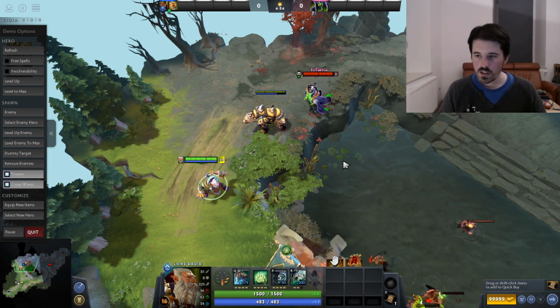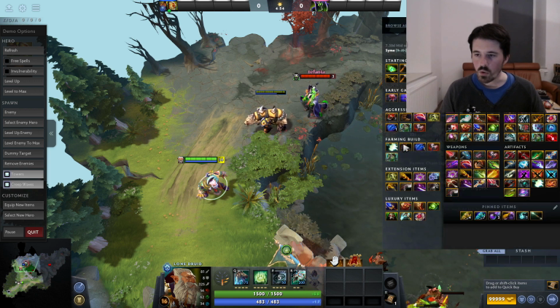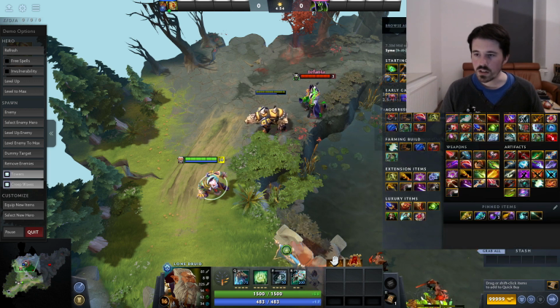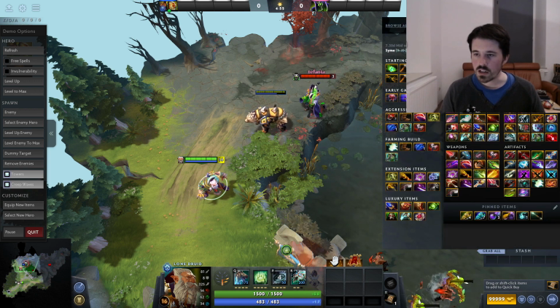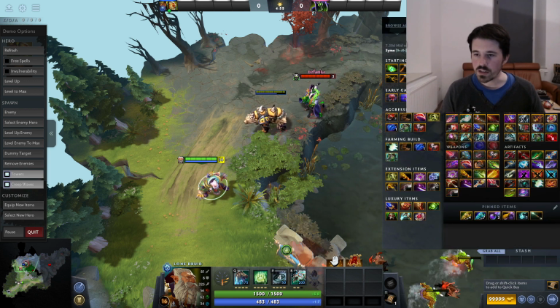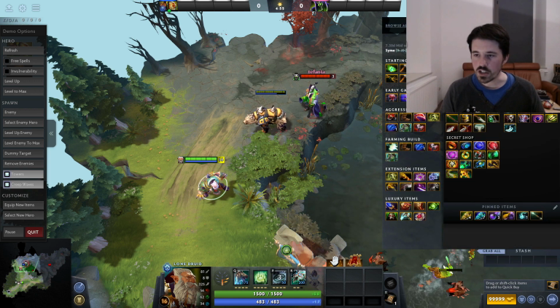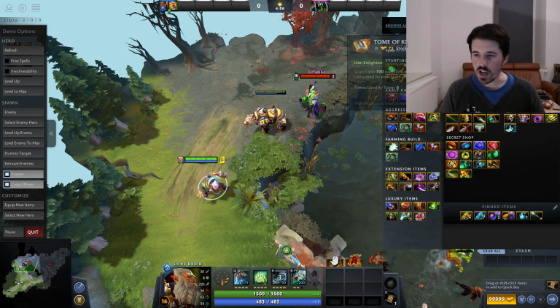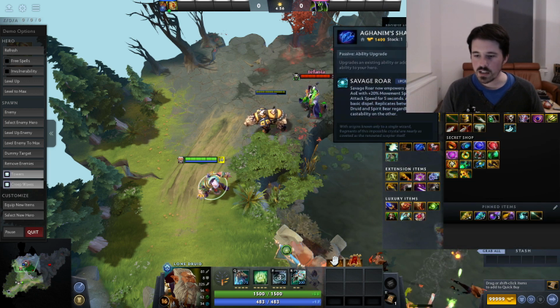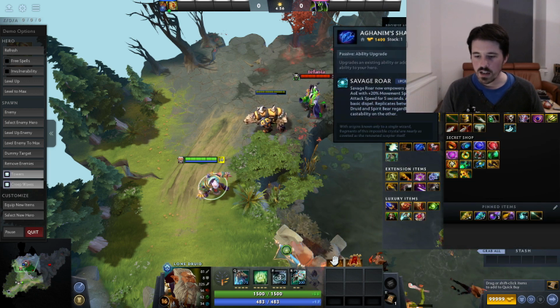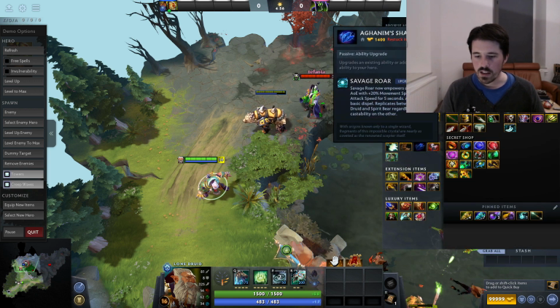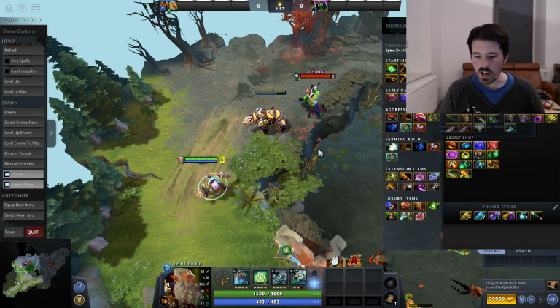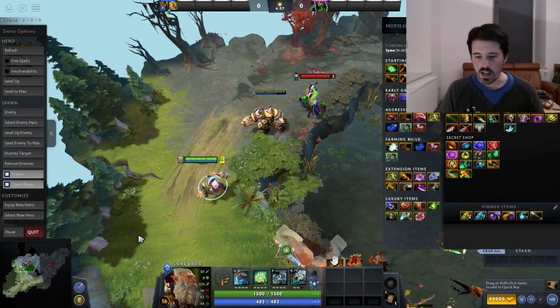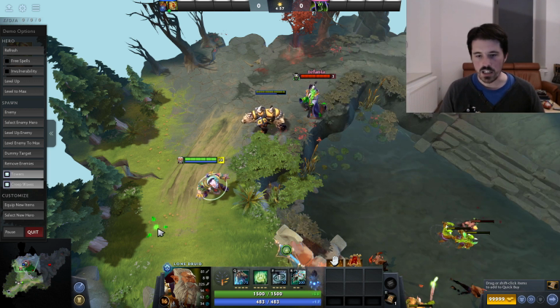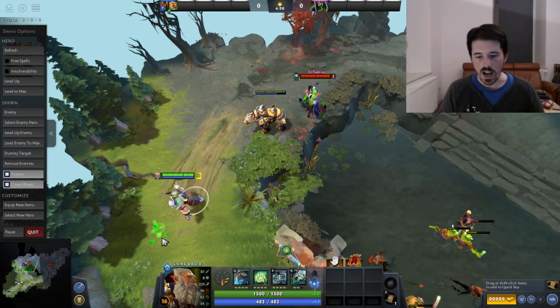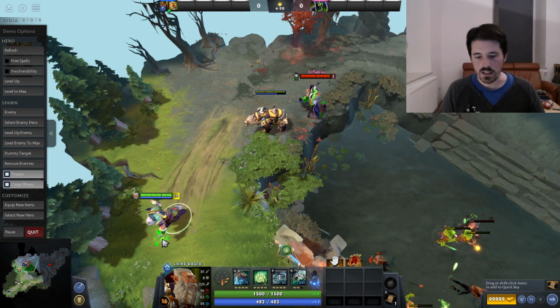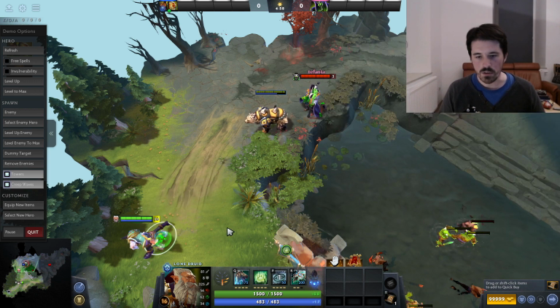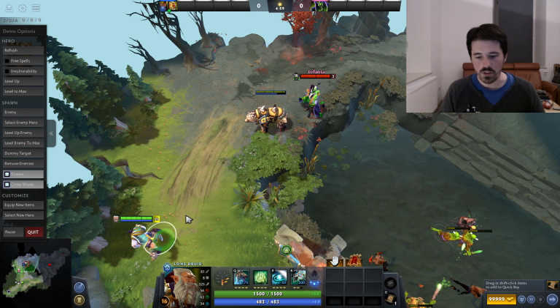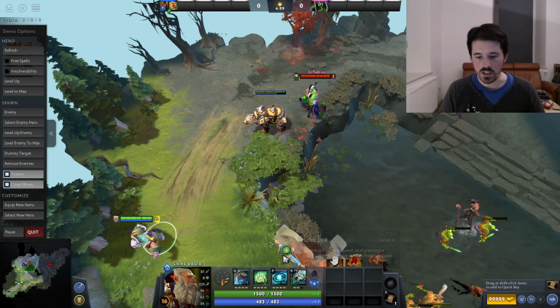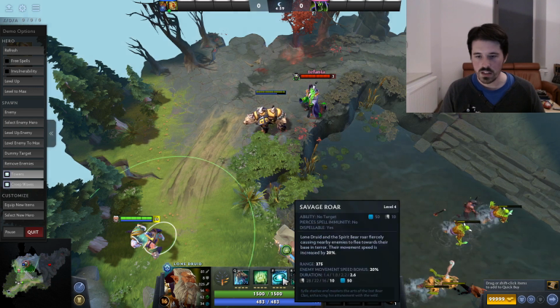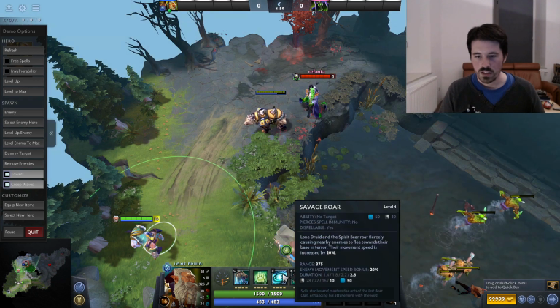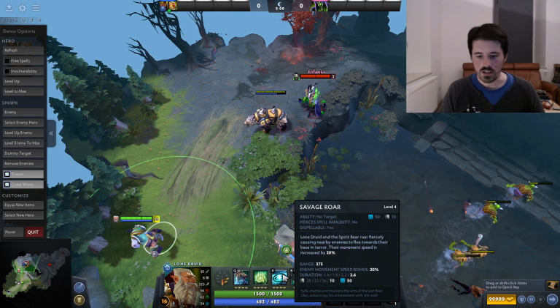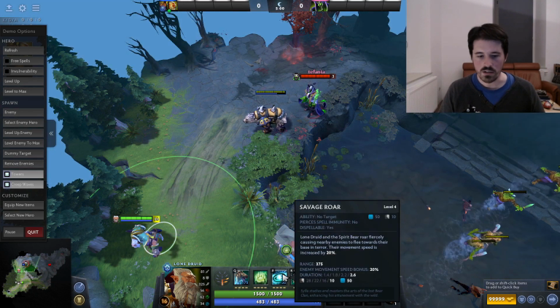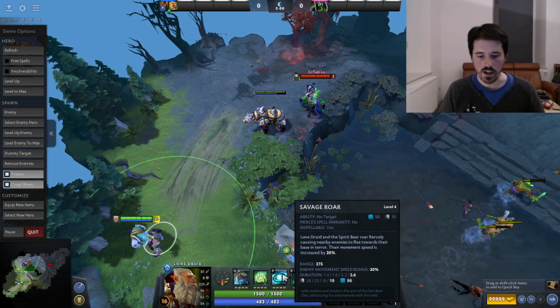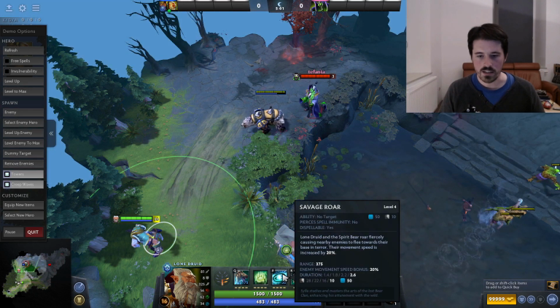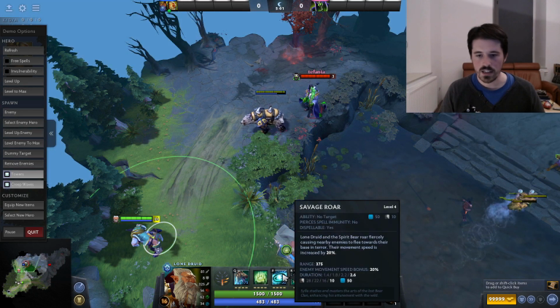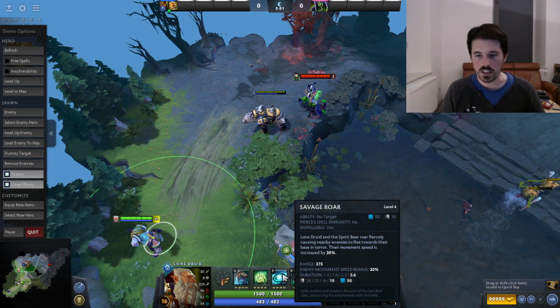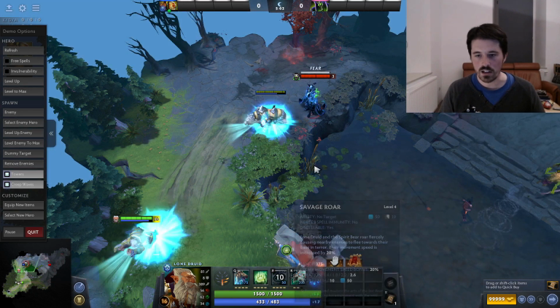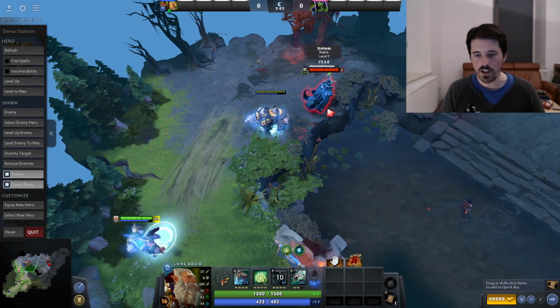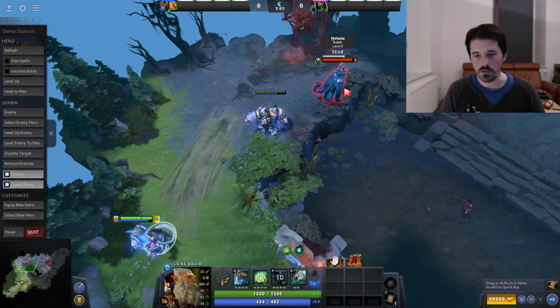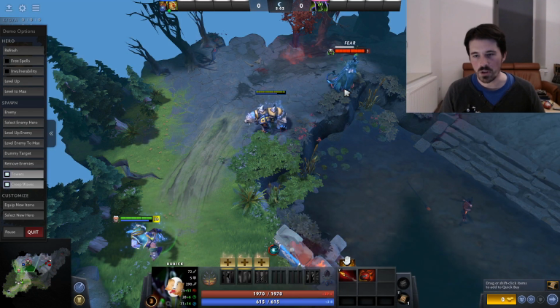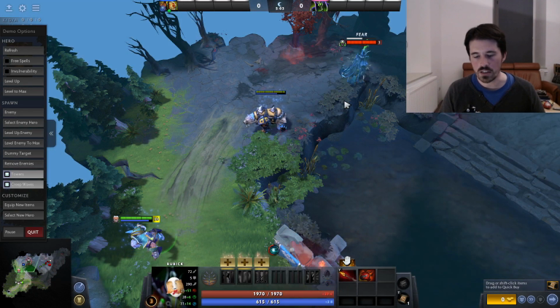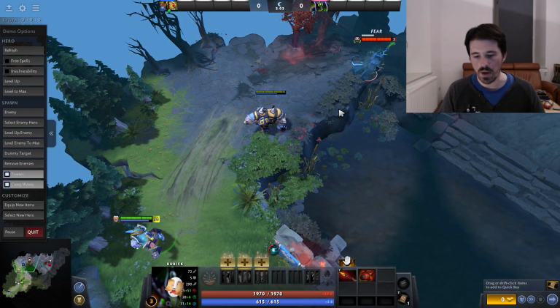However, once you get the shard, it actually casts around both units. So if I cast it here, it's still going to fear the enemy because it's near the bear.